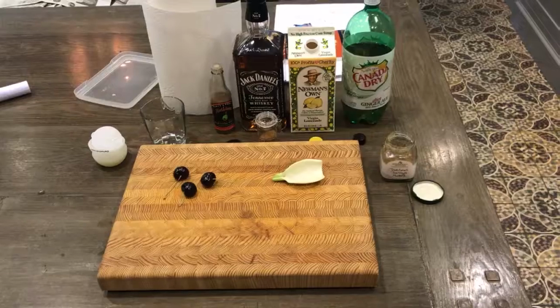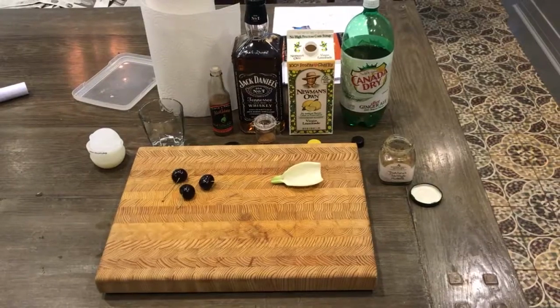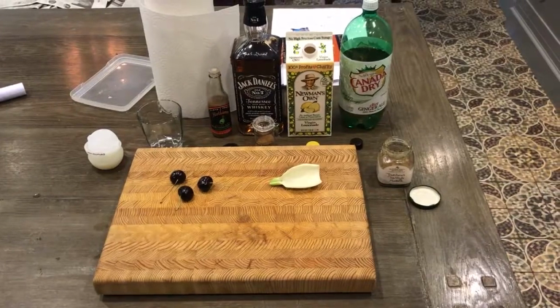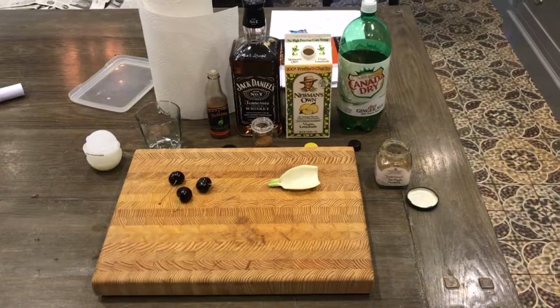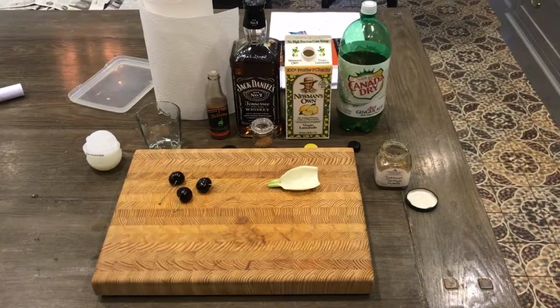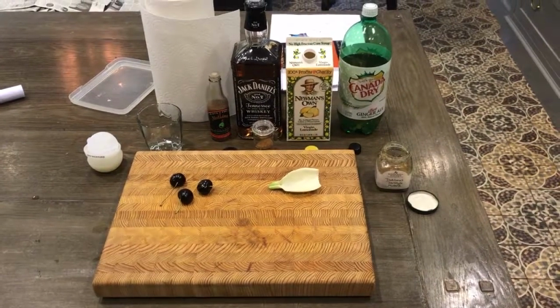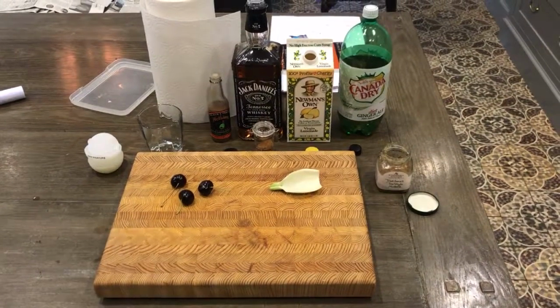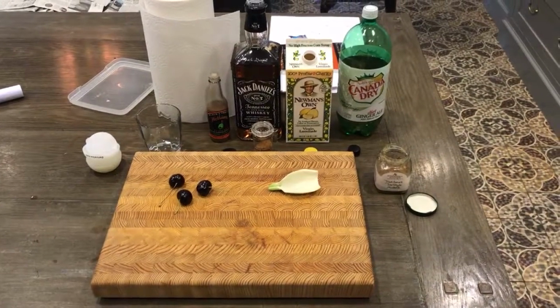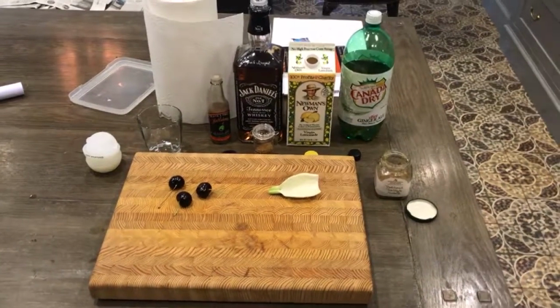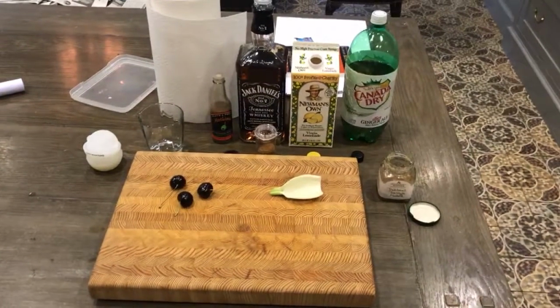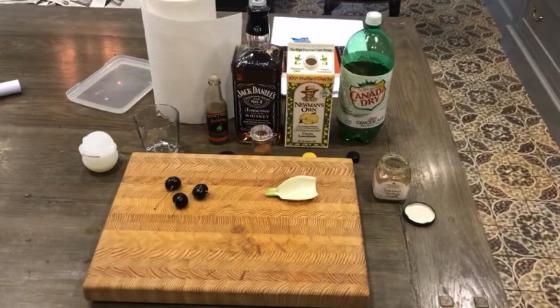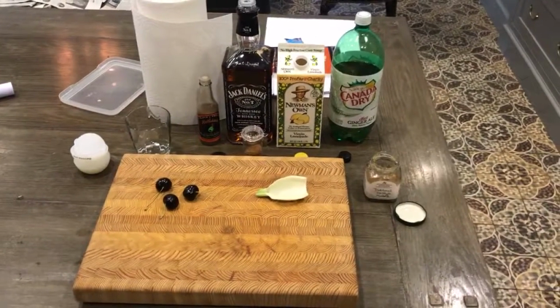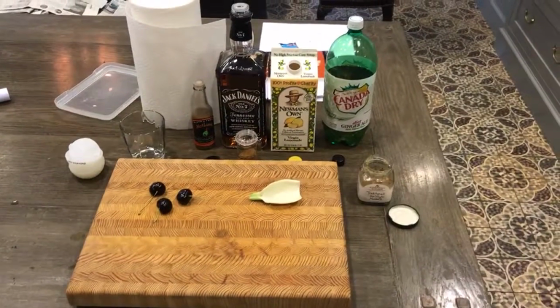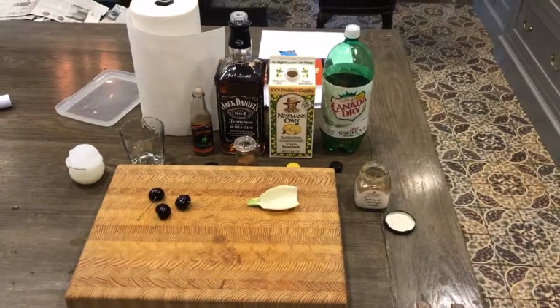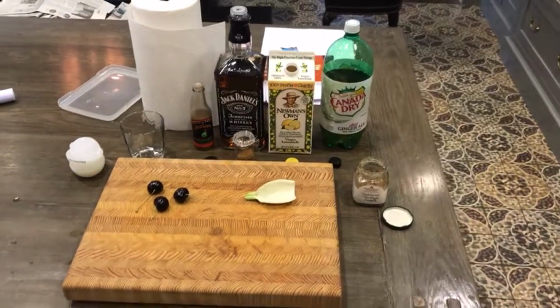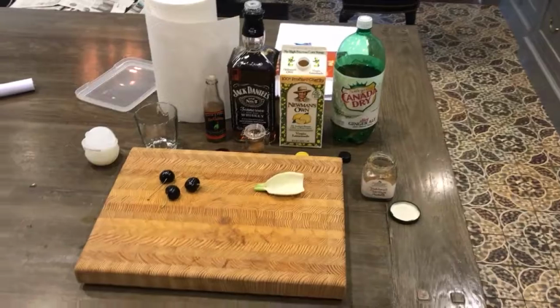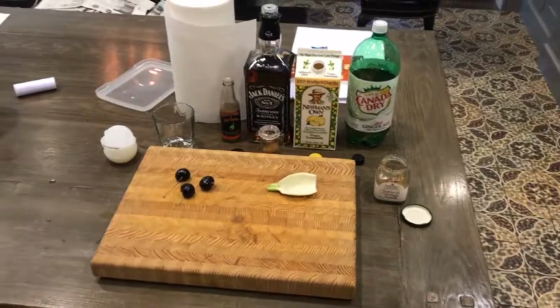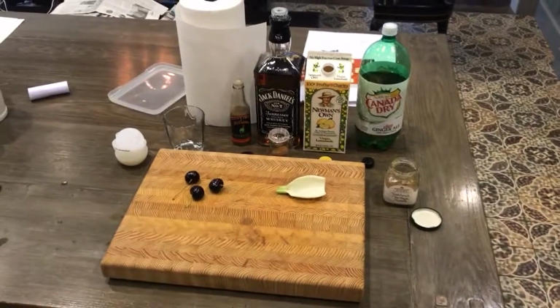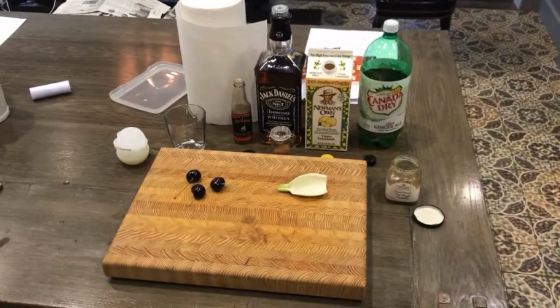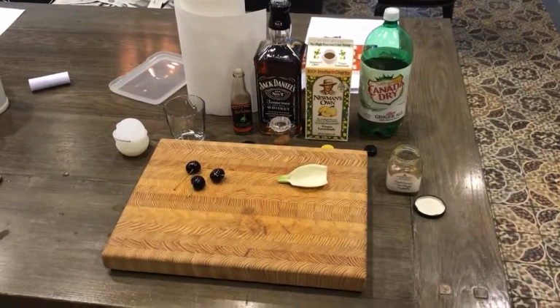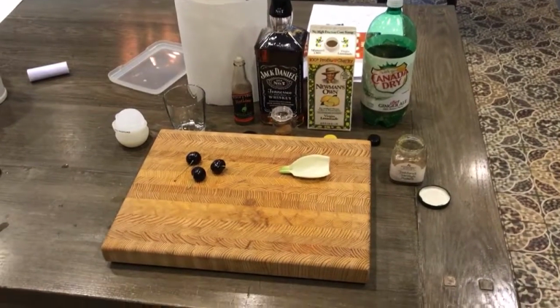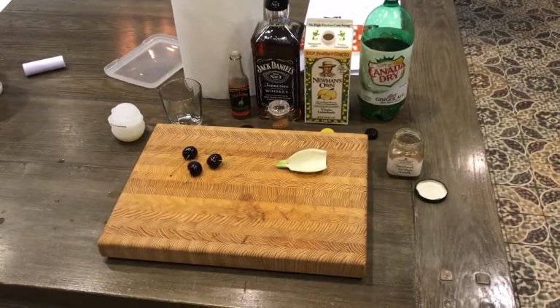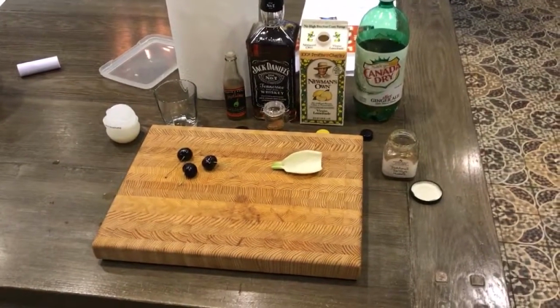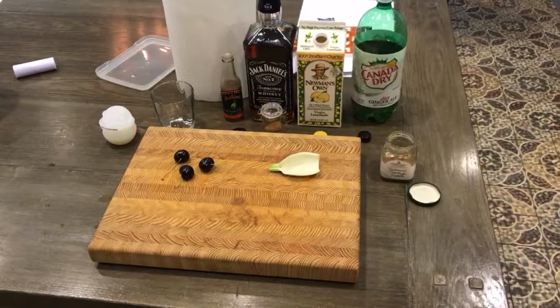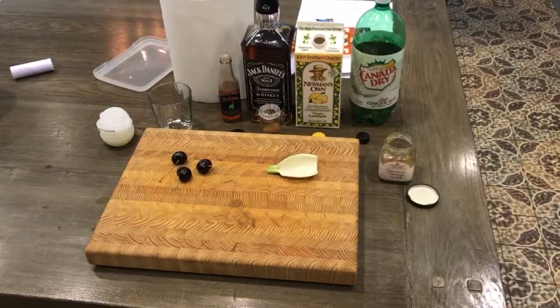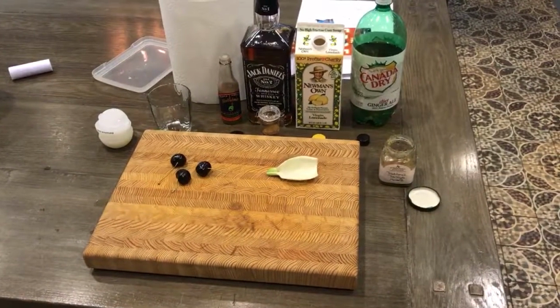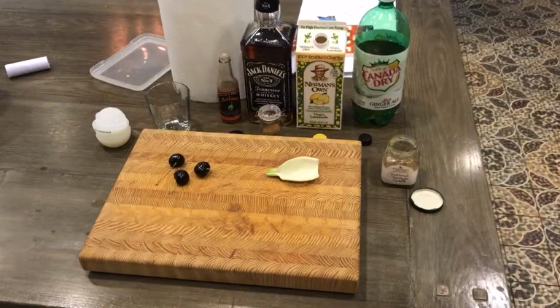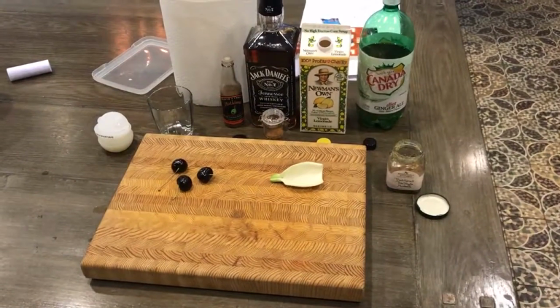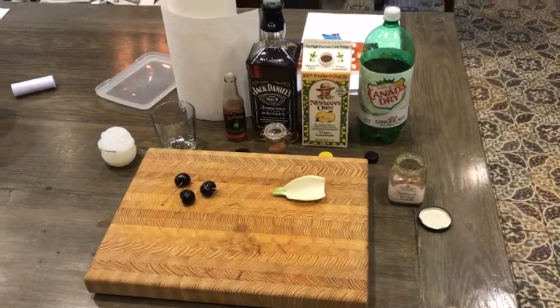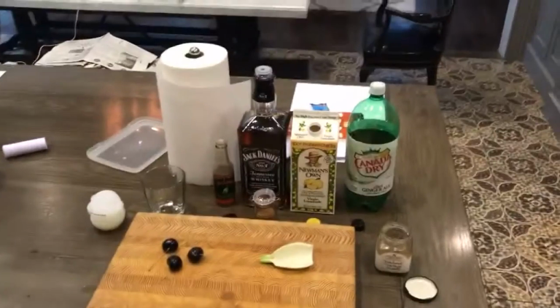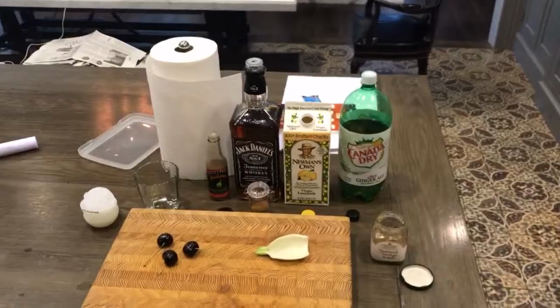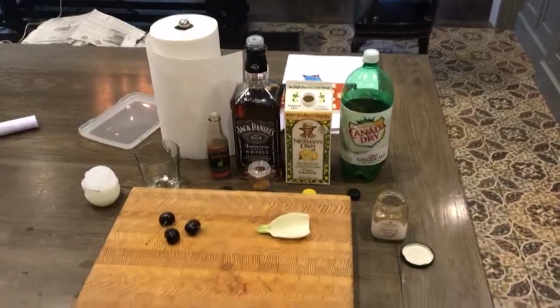Hello and welcome to another exciting edition of Afternoon Drinking with Ali. Today we are going to be making a This is America. This is America. There's Jack in my area.